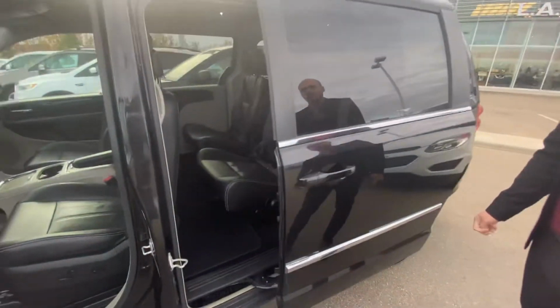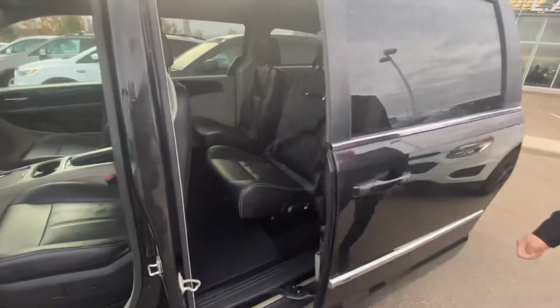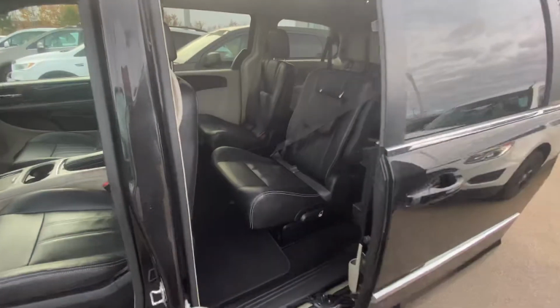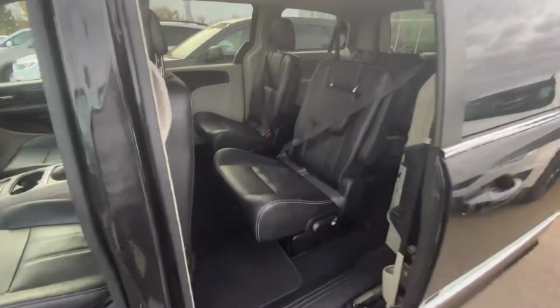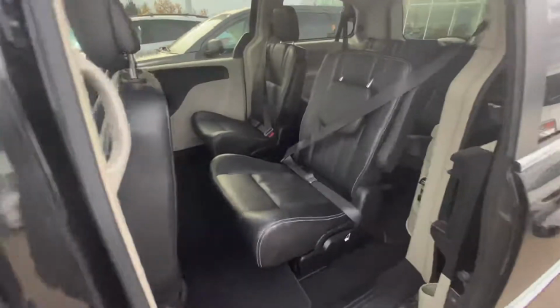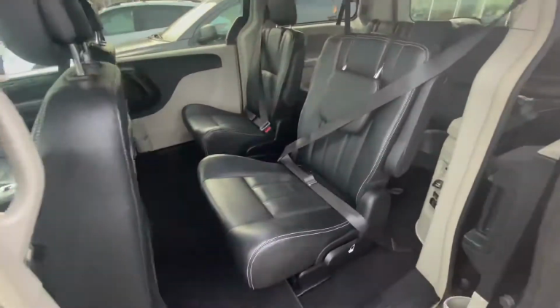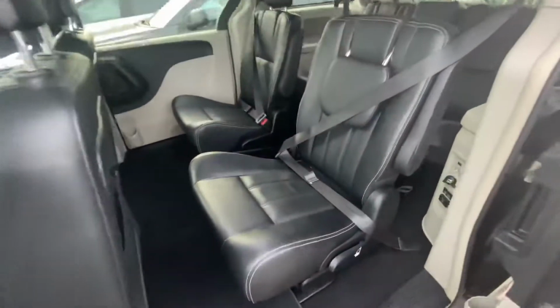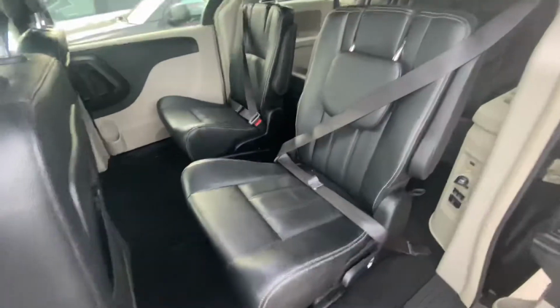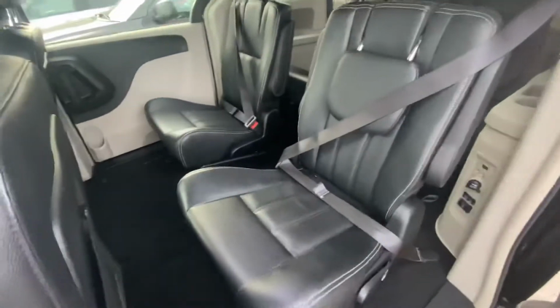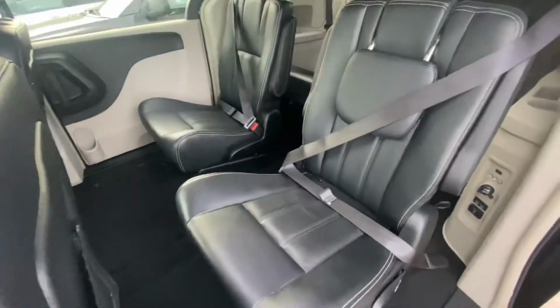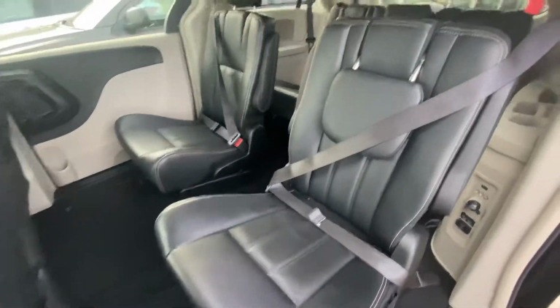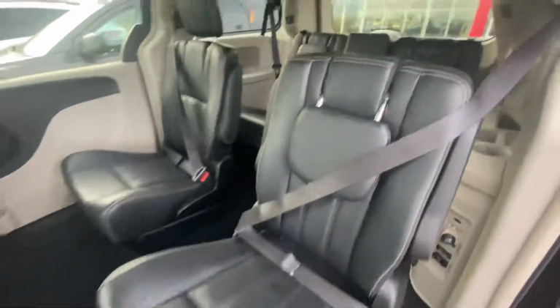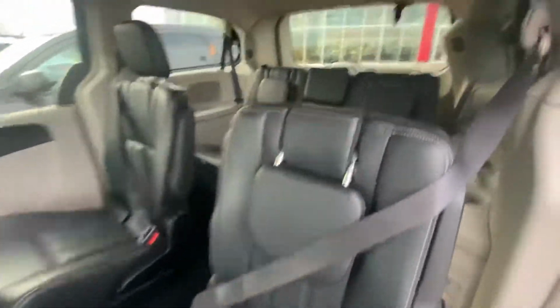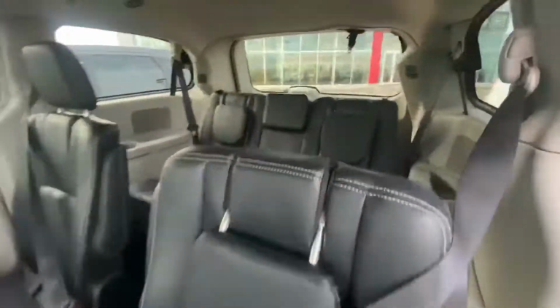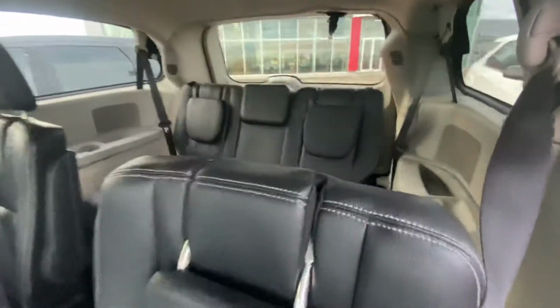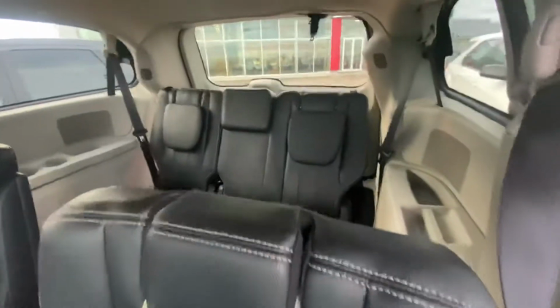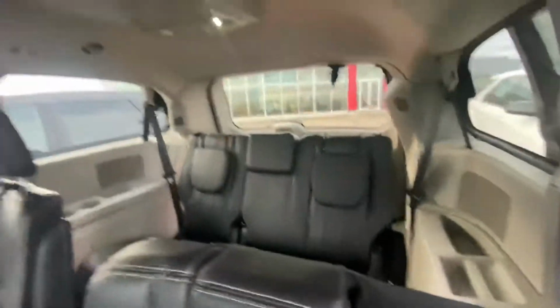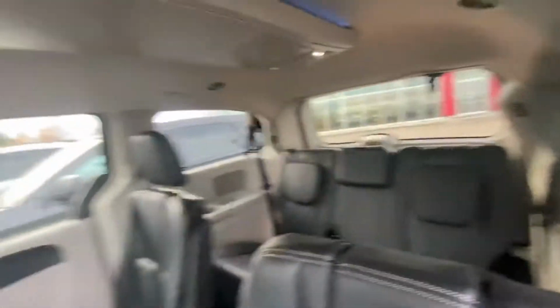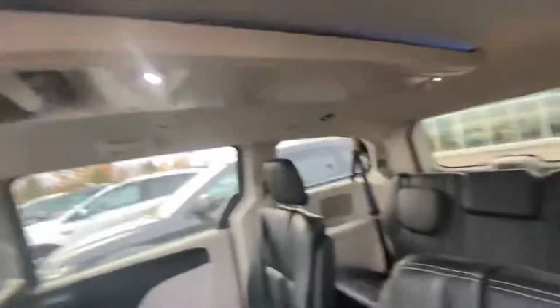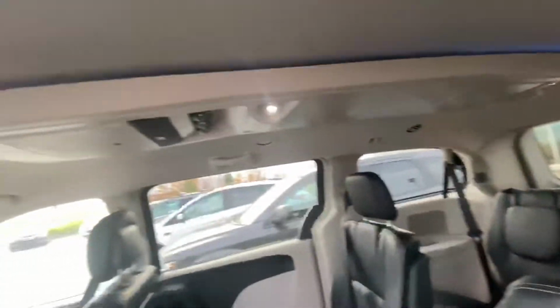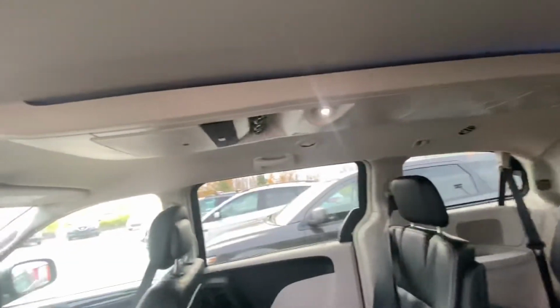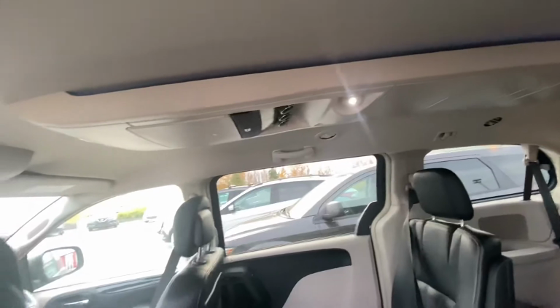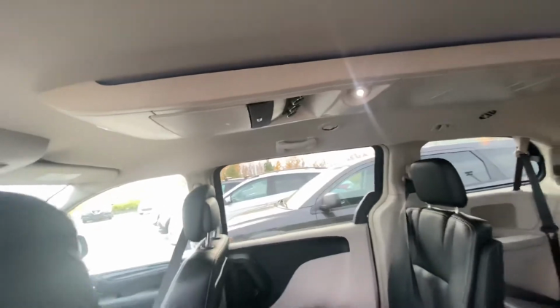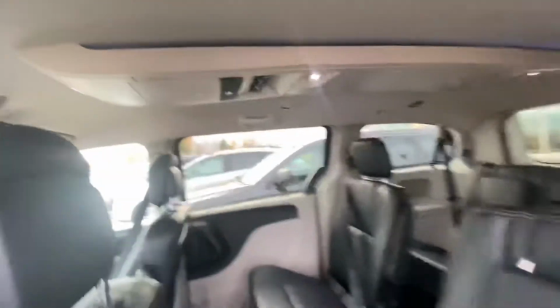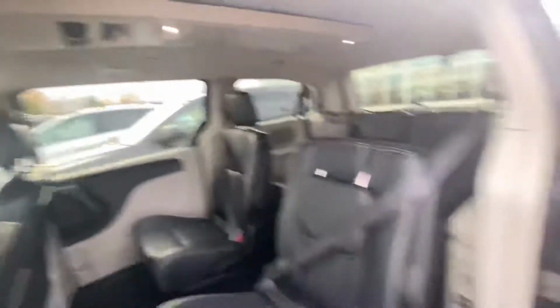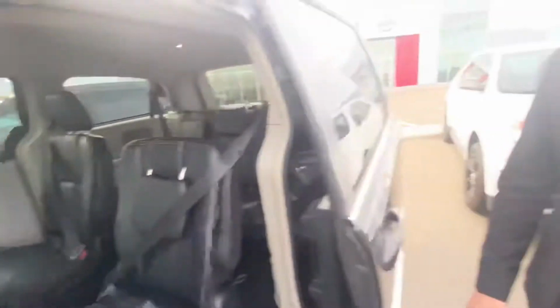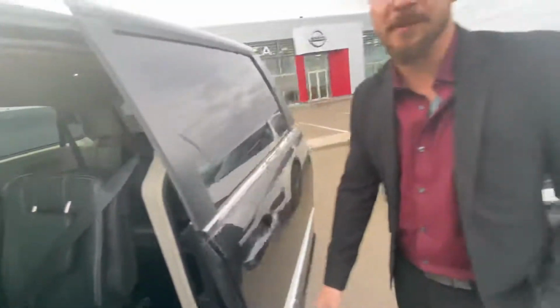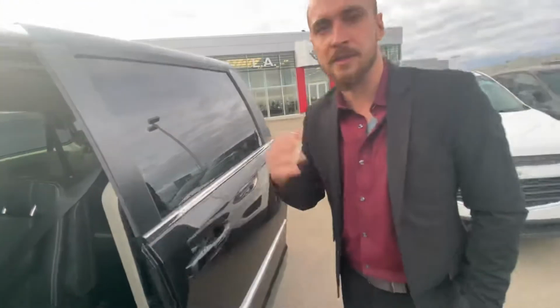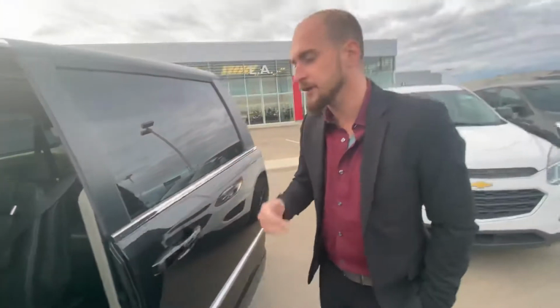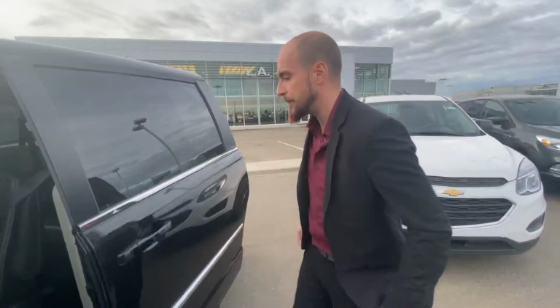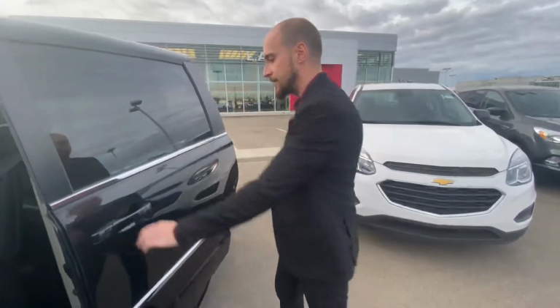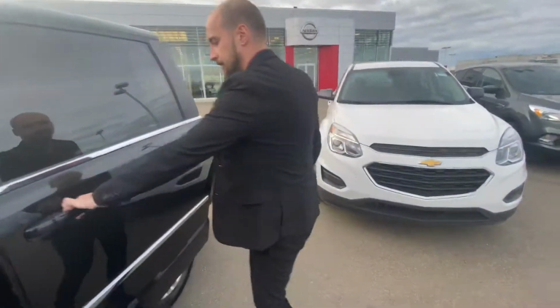On into the back, we've got those power sliding doors, captain's chairs in the middle, DVD up top, and then a third row as well. Tri-zone climate to kind of top everything off too.